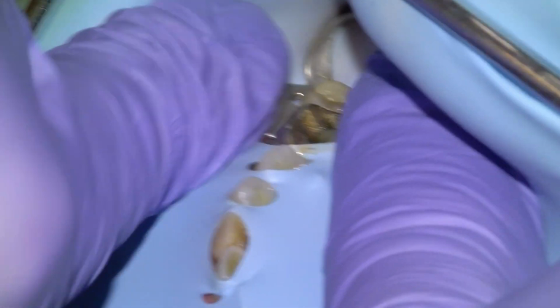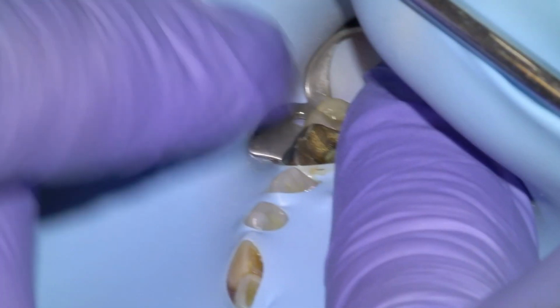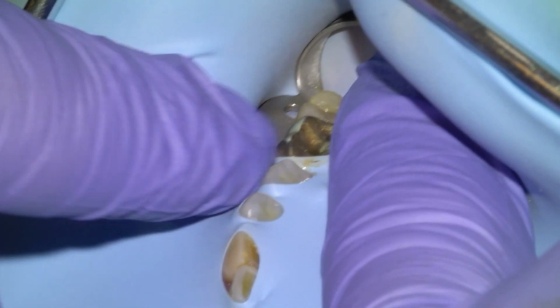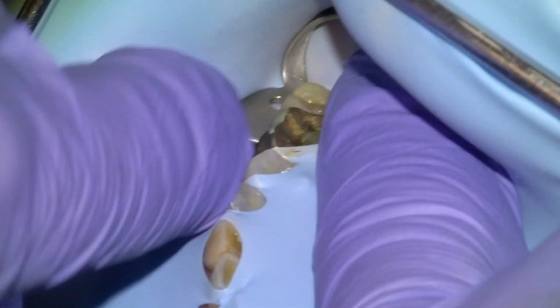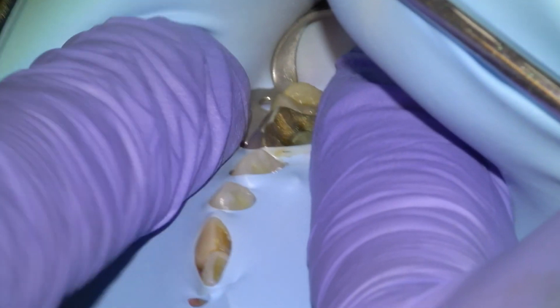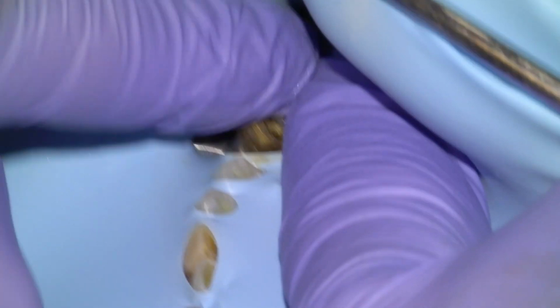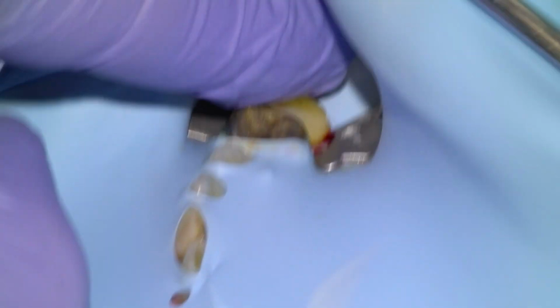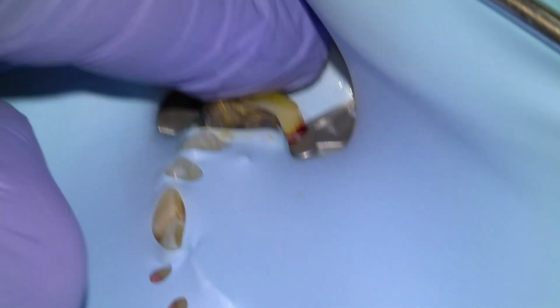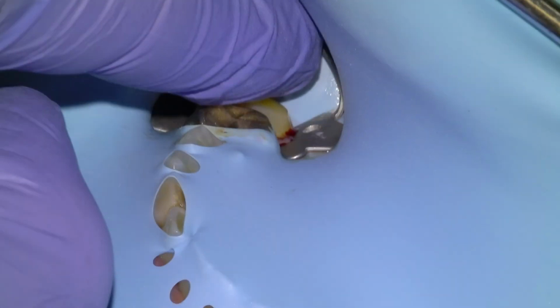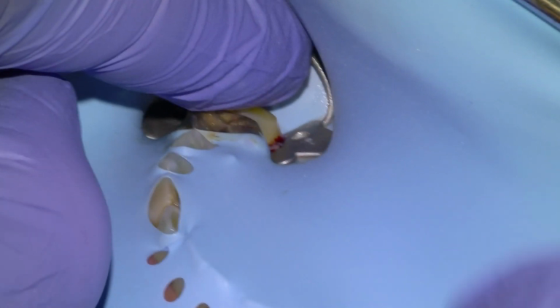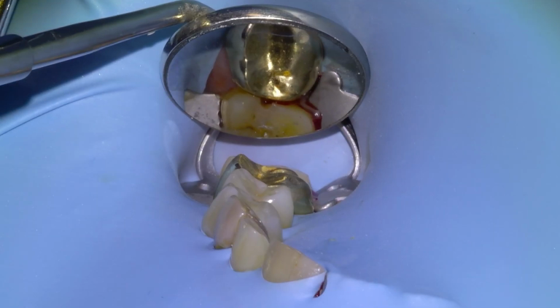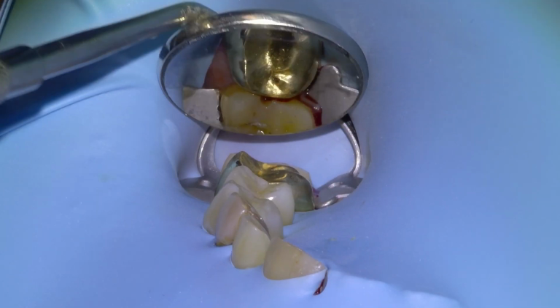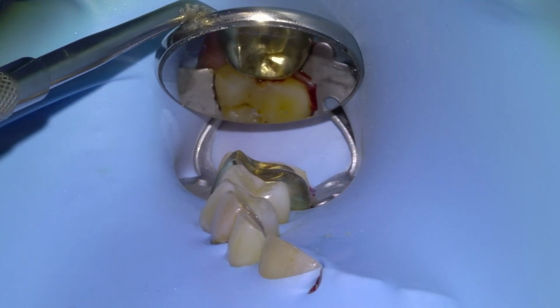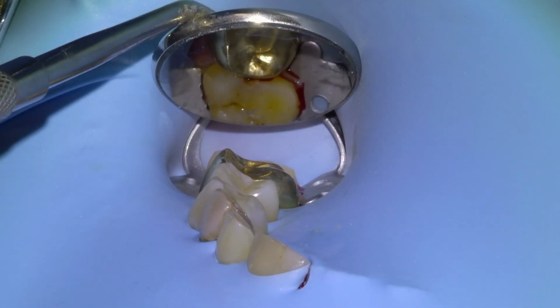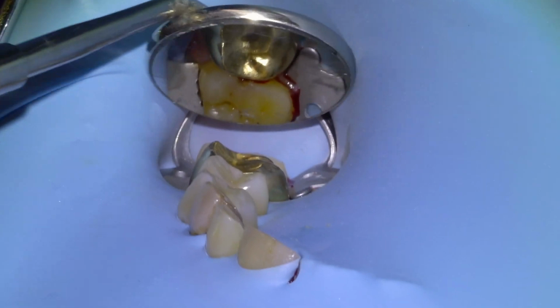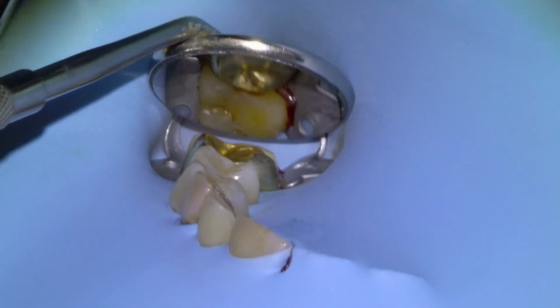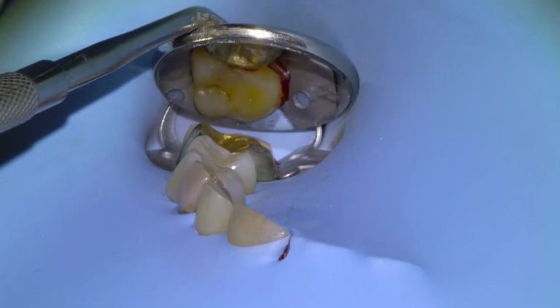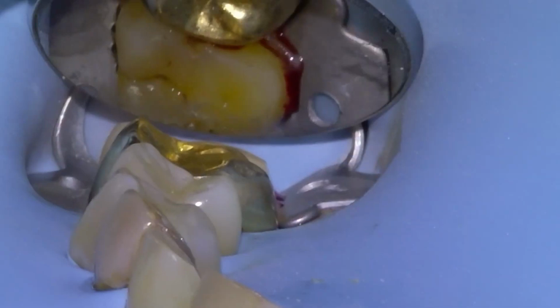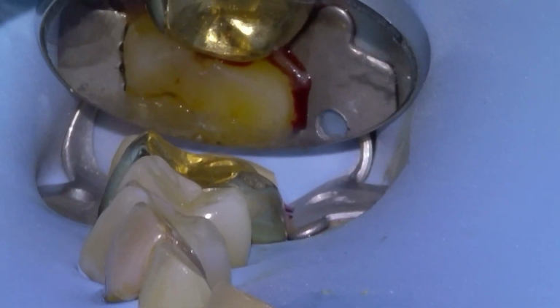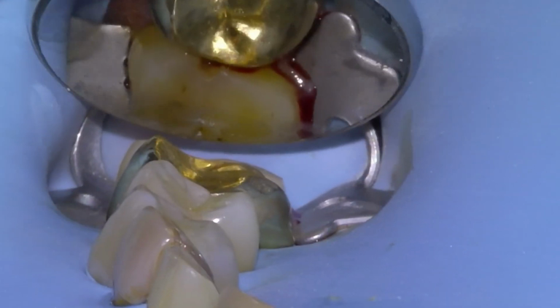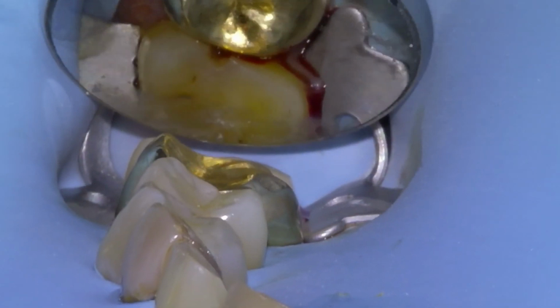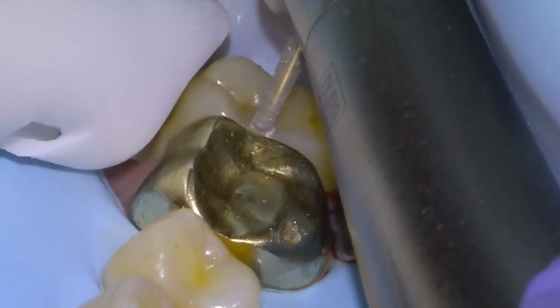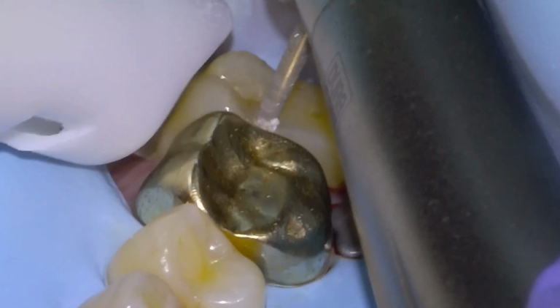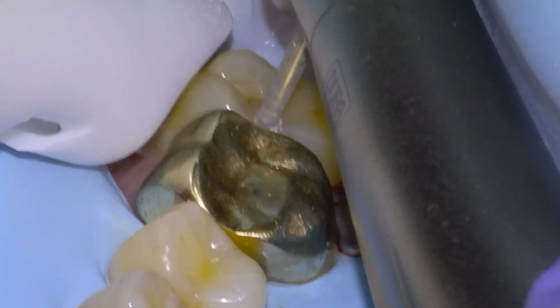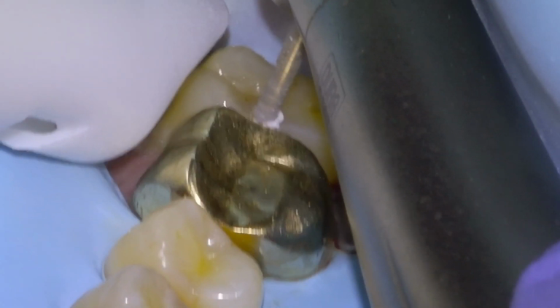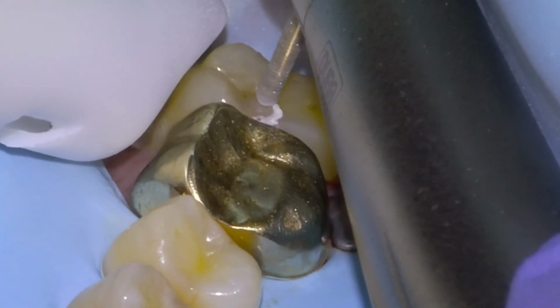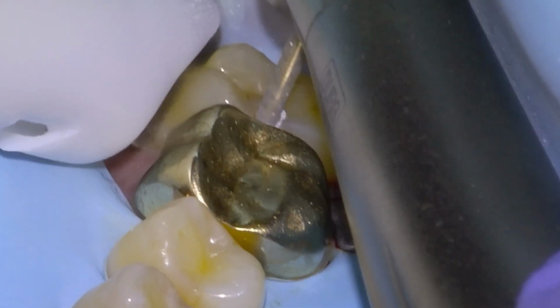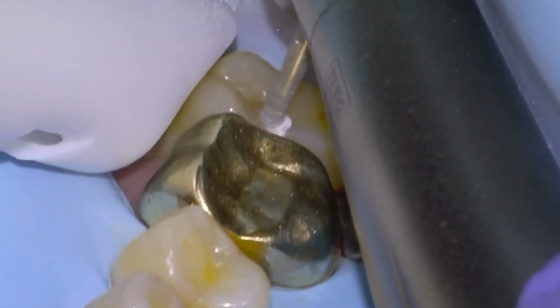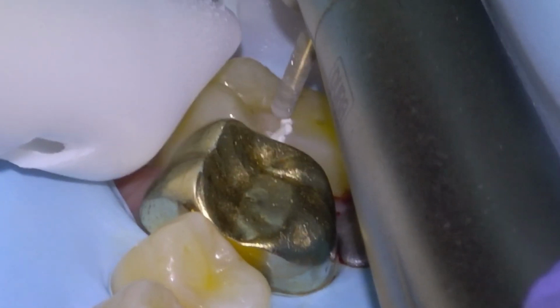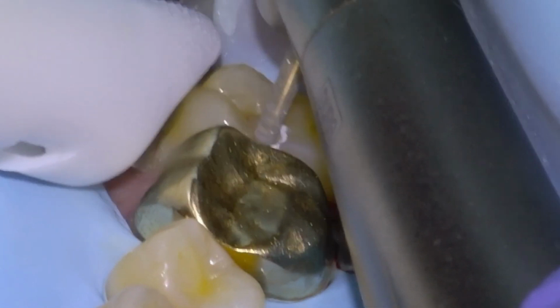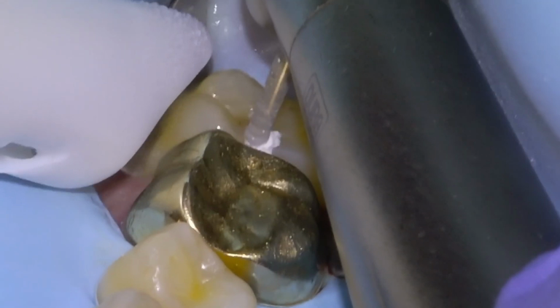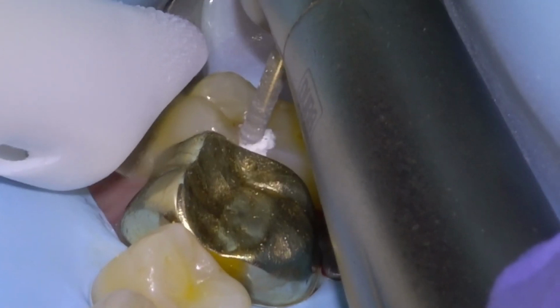So we'll anesthetize and get a rubber dam on. We would have frozen the buccal and the palatal. You can see that the rubber dam is resting directly on the palate because it wouldn't stay on the tooth.